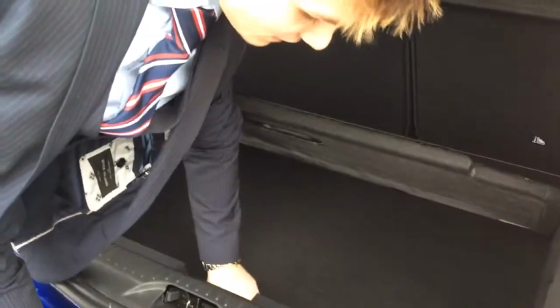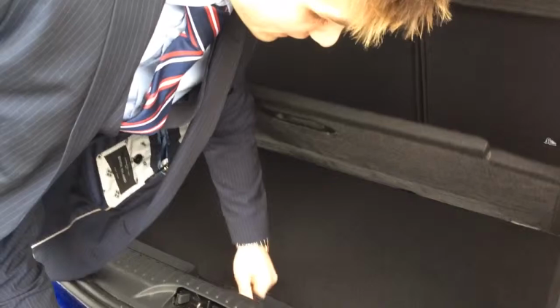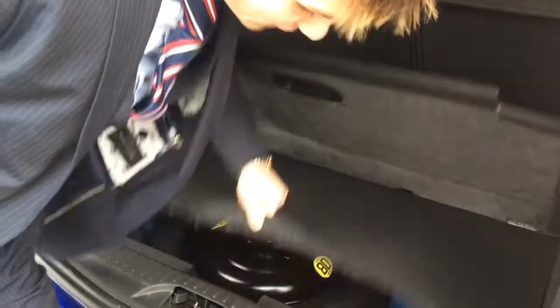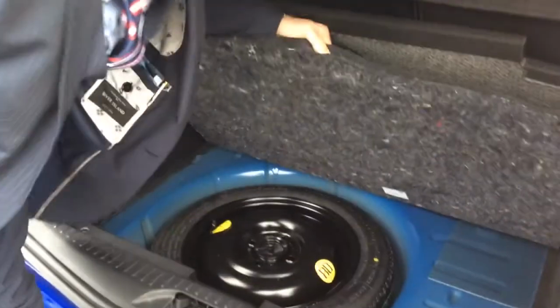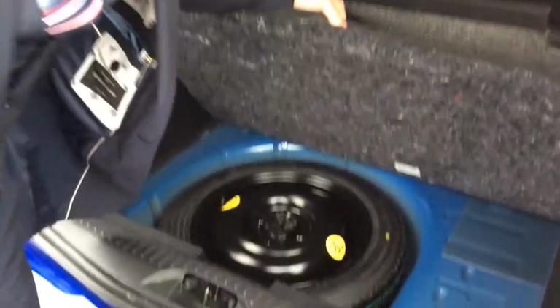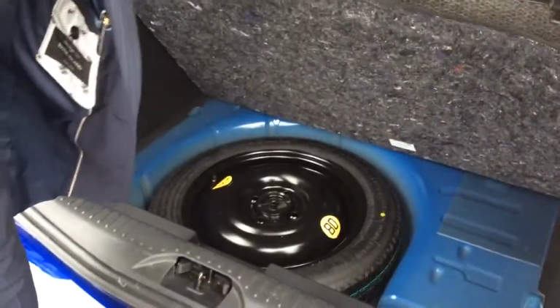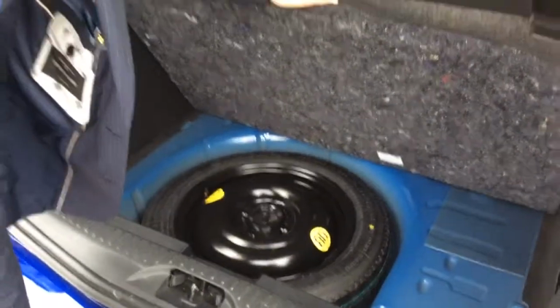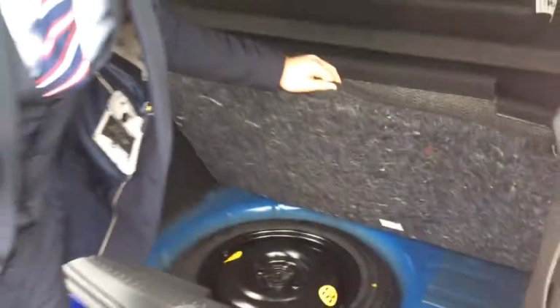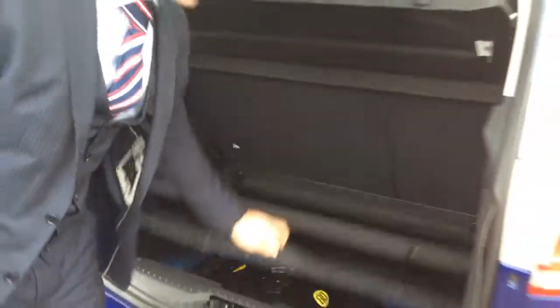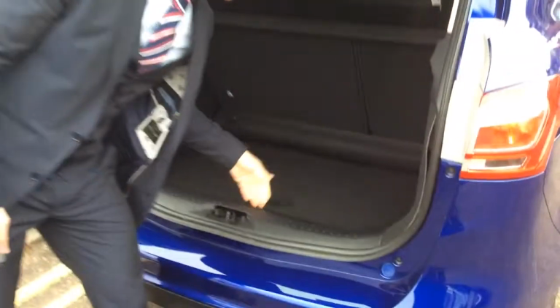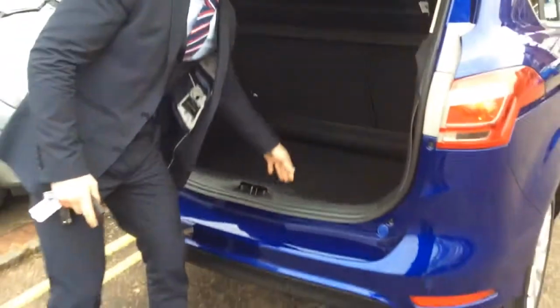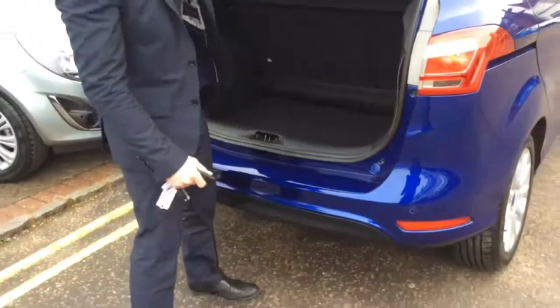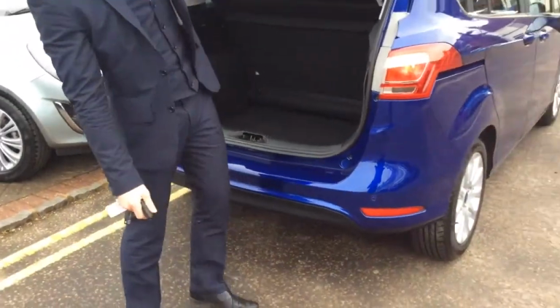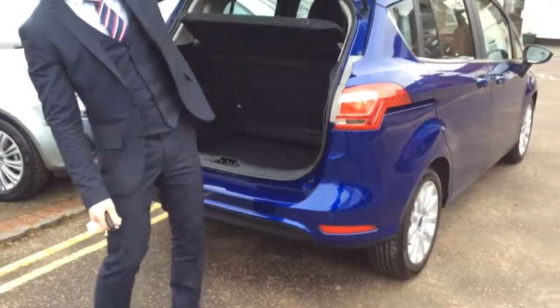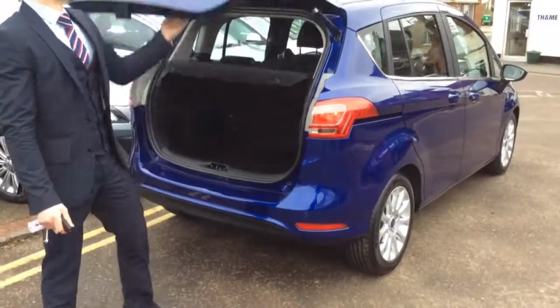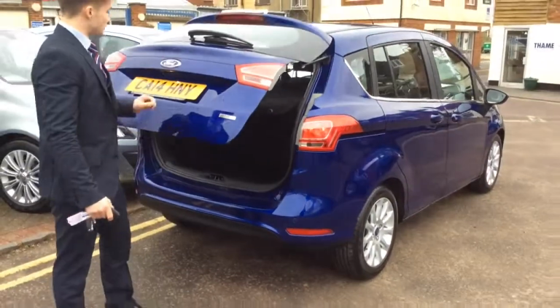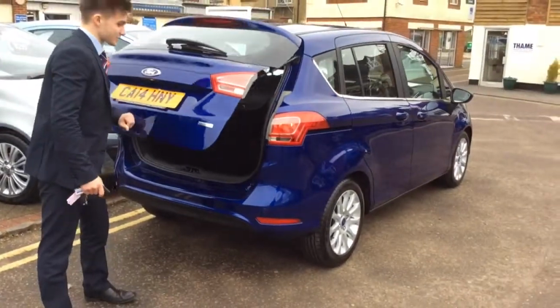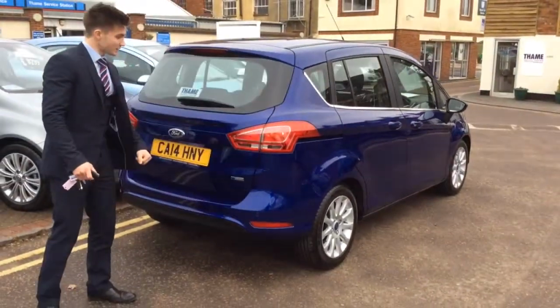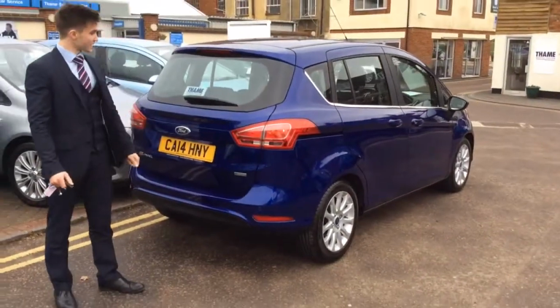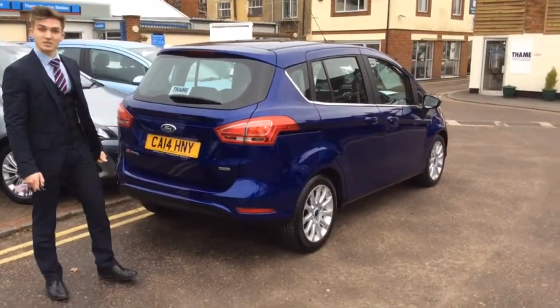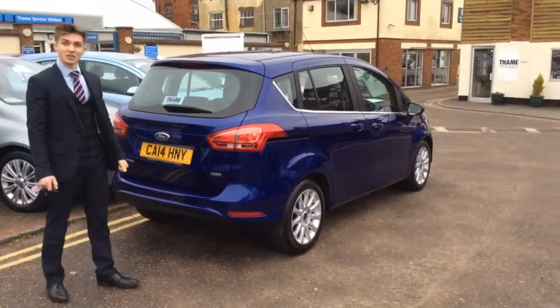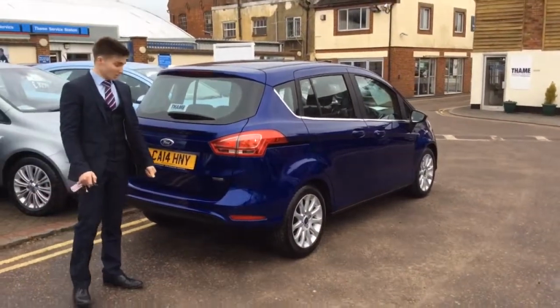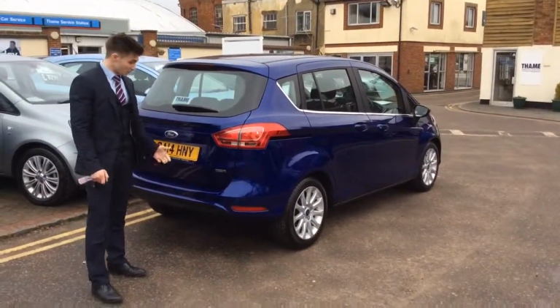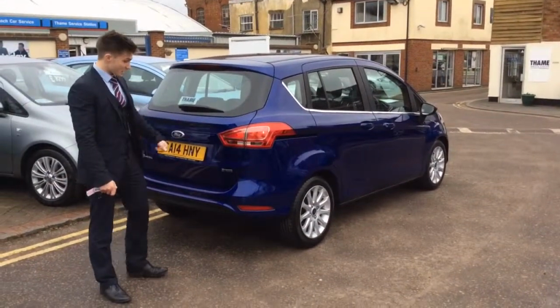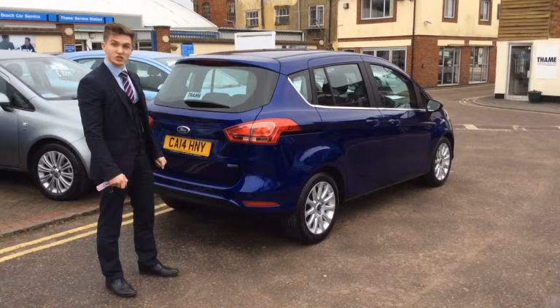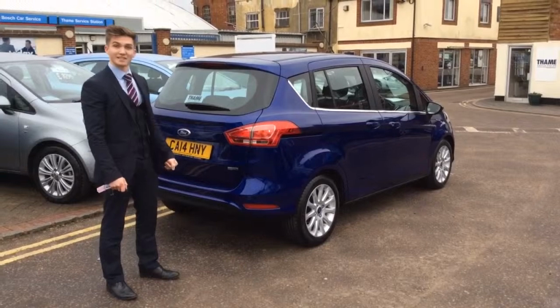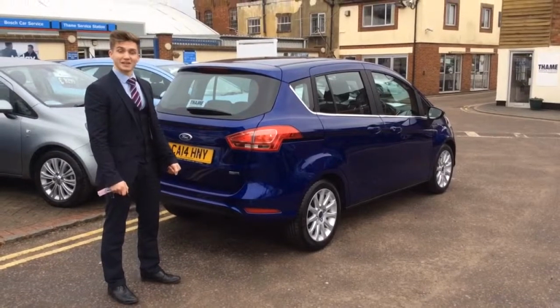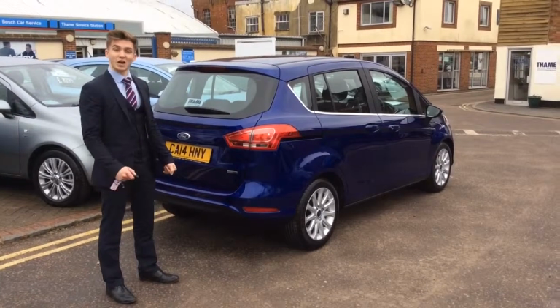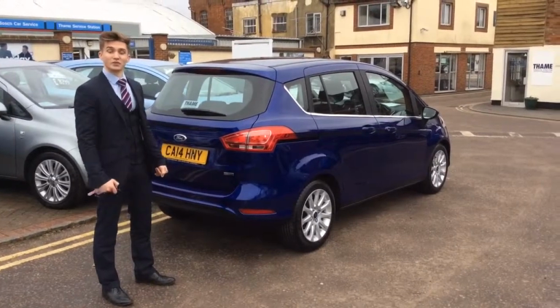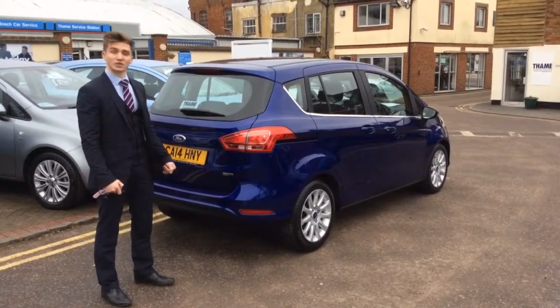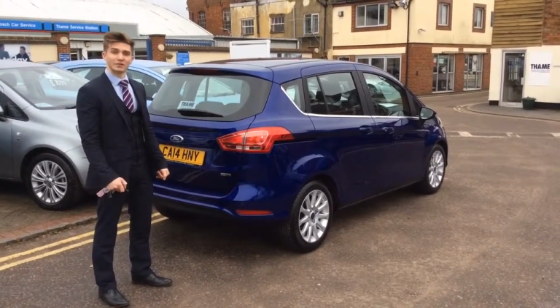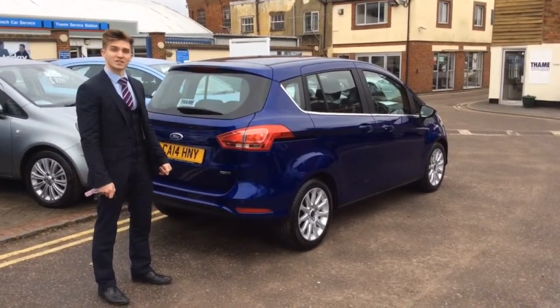And if I can get the fabric up, you'll see that you have a skinny space-saver tyre. So that's the 1L EcoBoost Ford B-Max Titanium for sale at Thame's Service Station. A great car, come and try it while it's here. The number's 01844 215566.